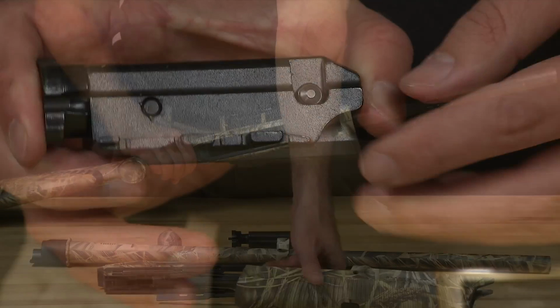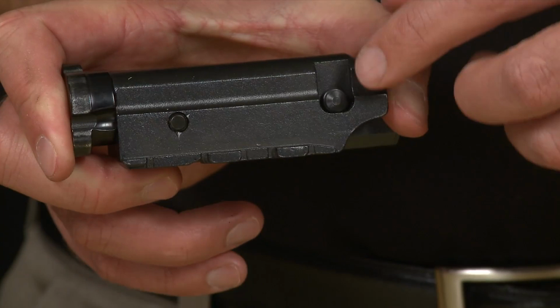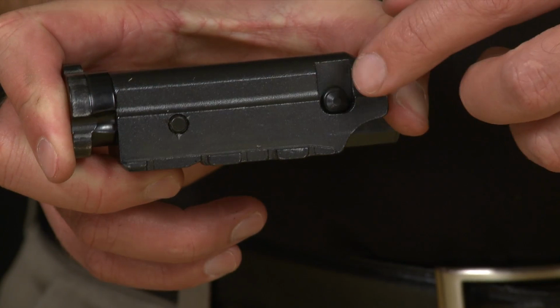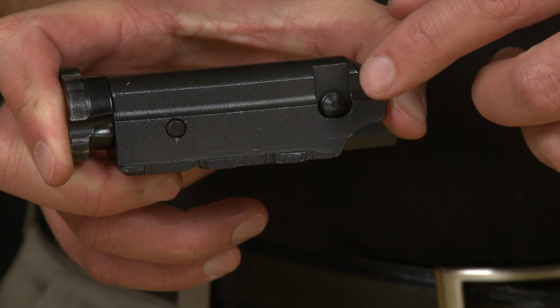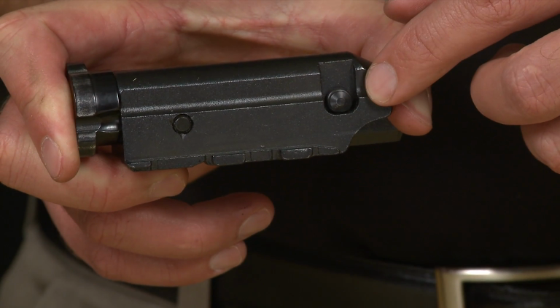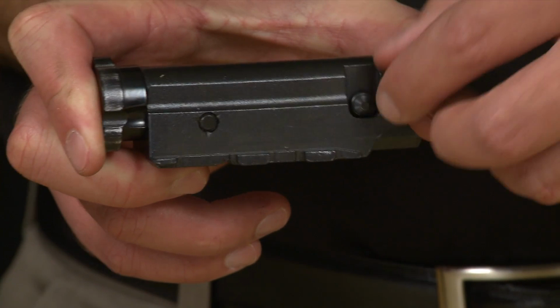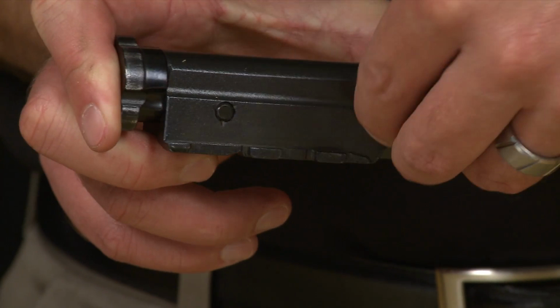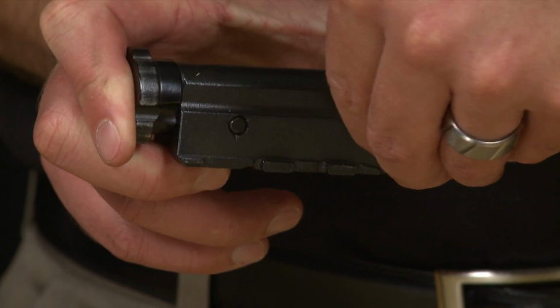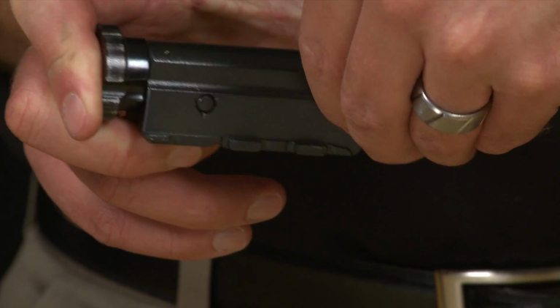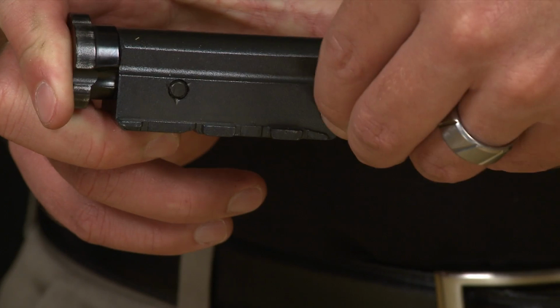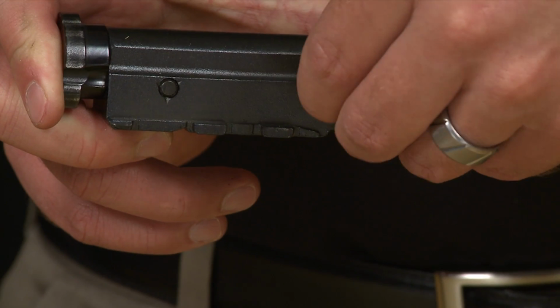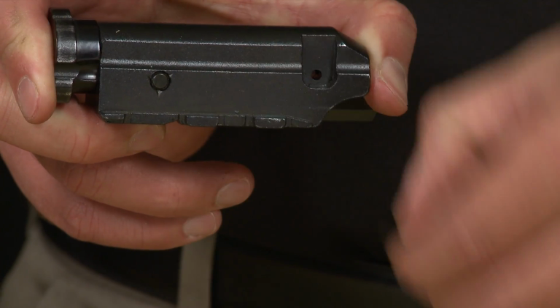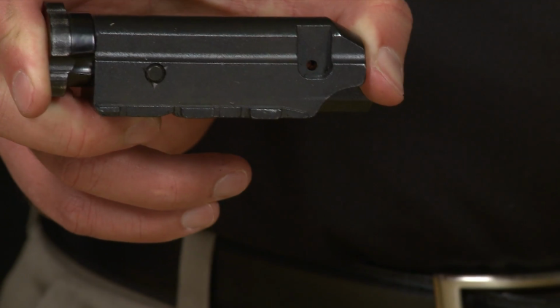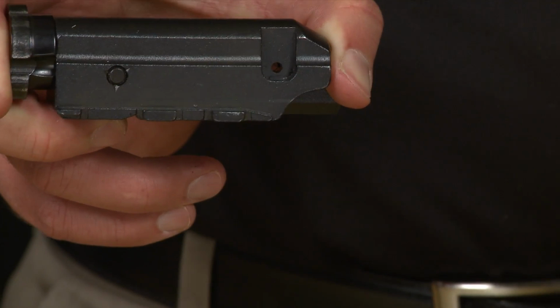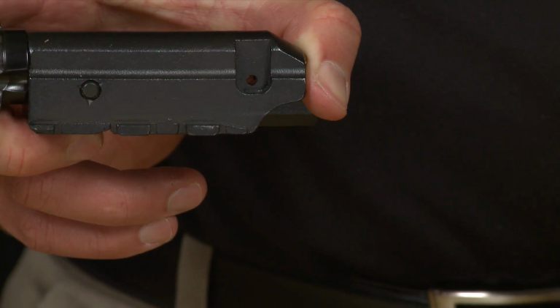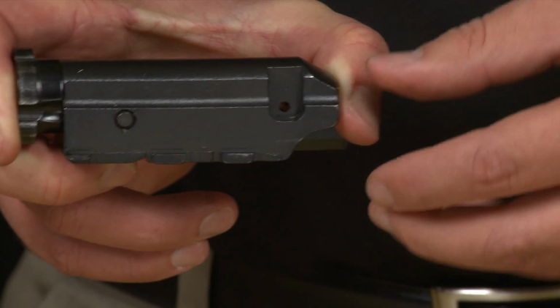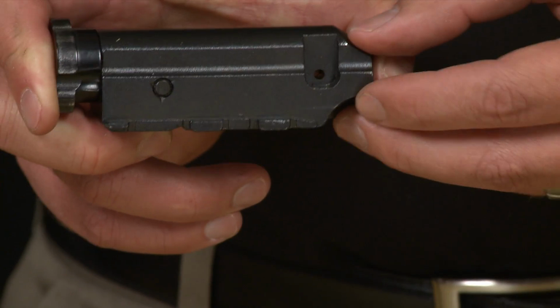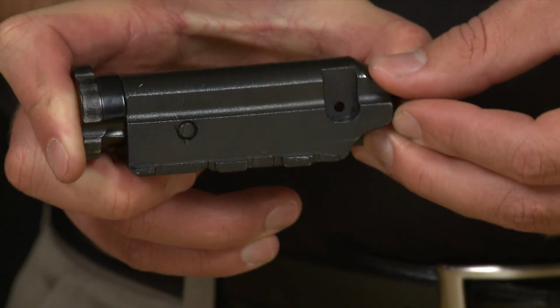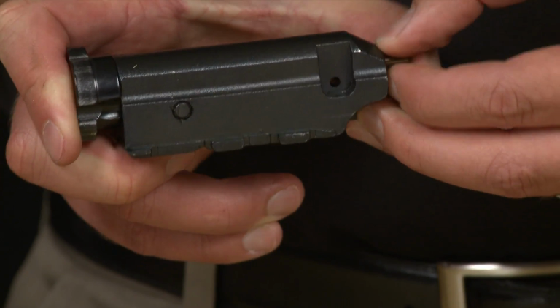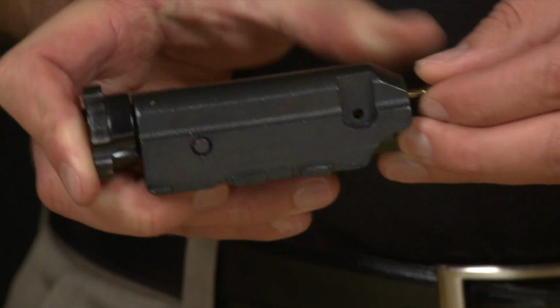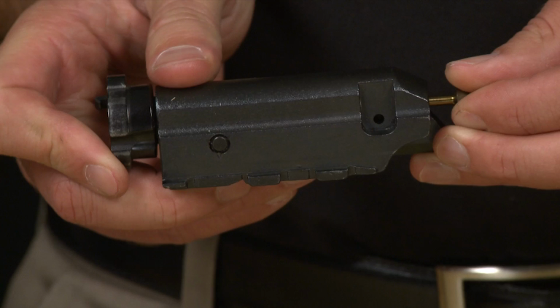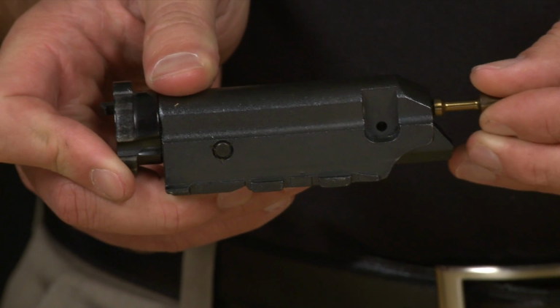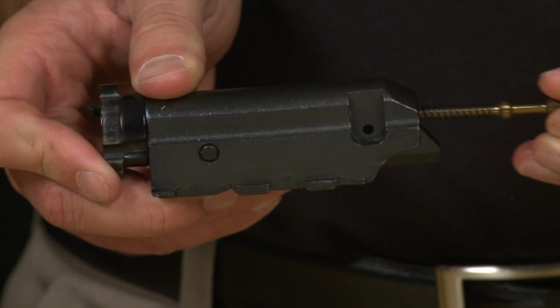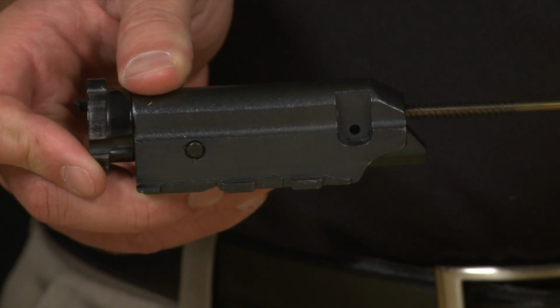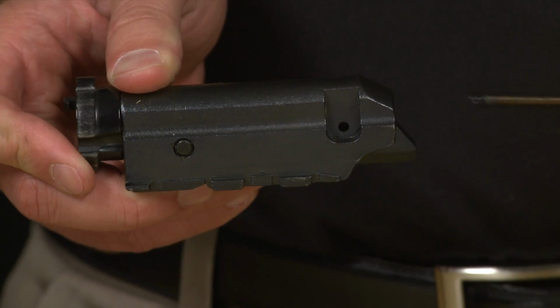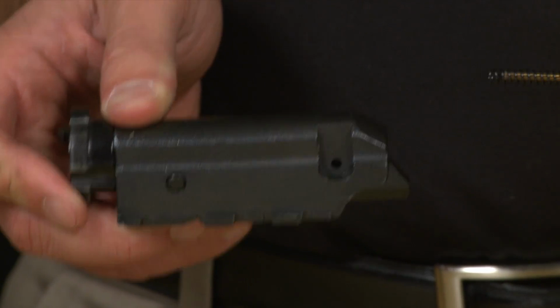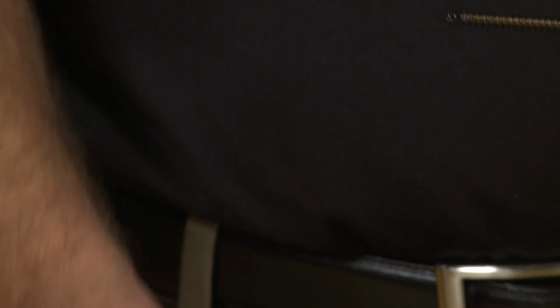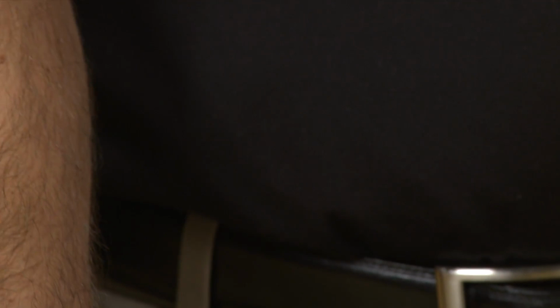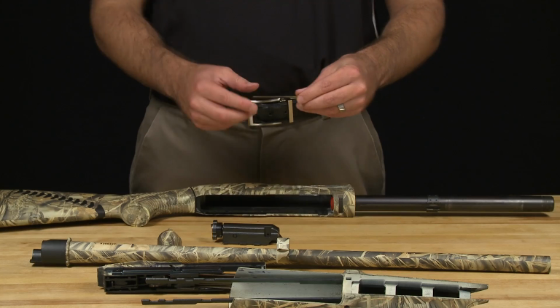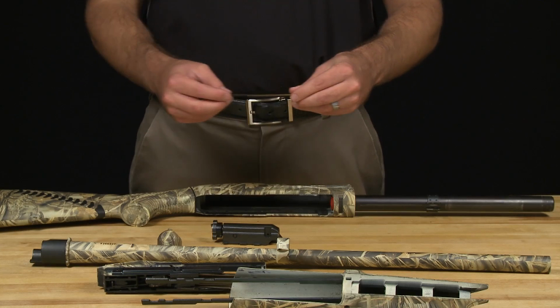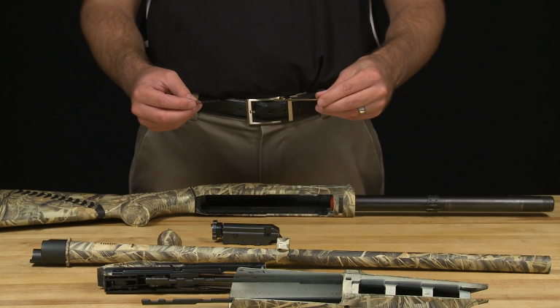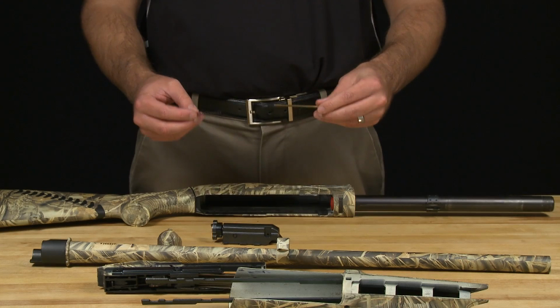To disassemble the bolt further, remove the retaining pin. Be aware that the firing pin is under pressure, so be sure to keep your finger over the pin to prevent its ejection from the assembly. Your Nova or SuperNova is now ready for maintenance.